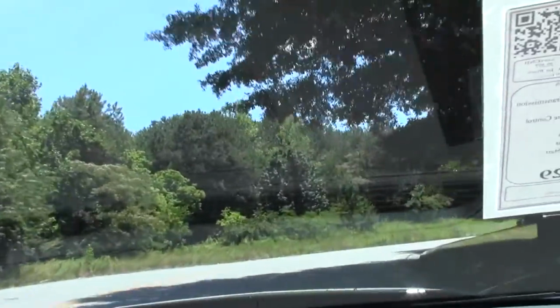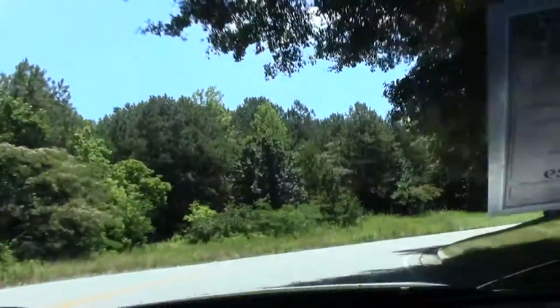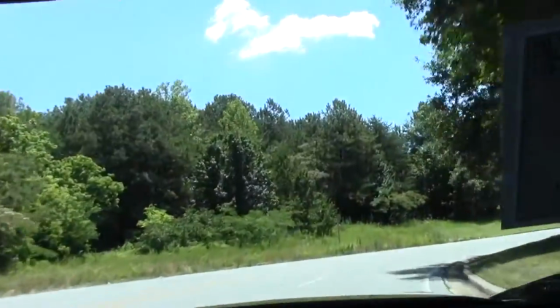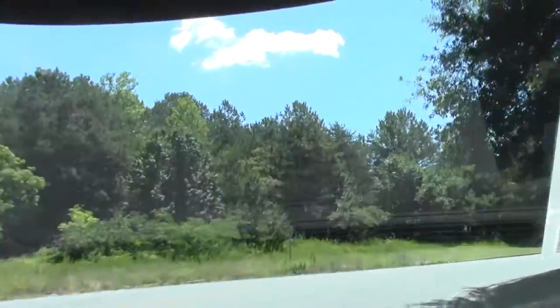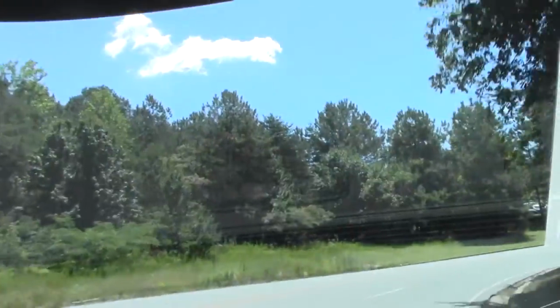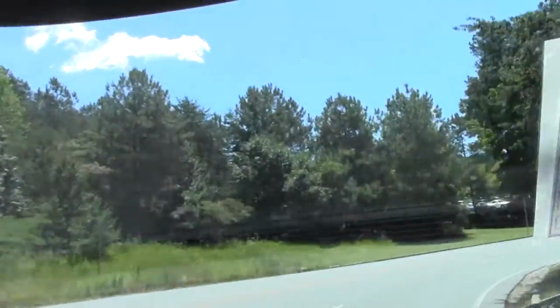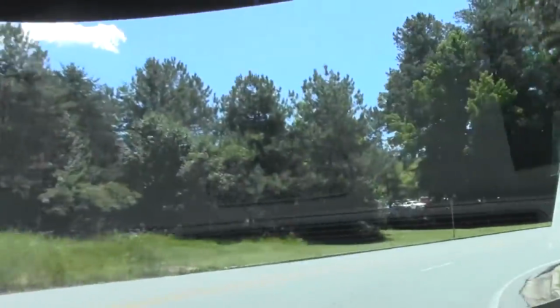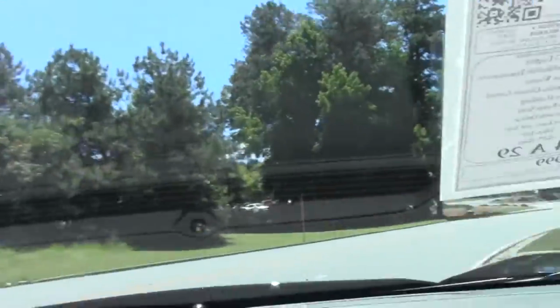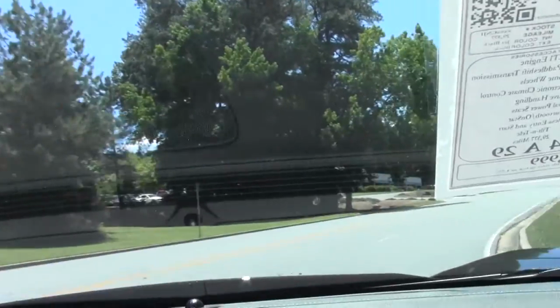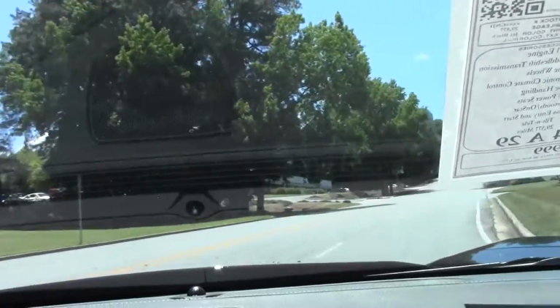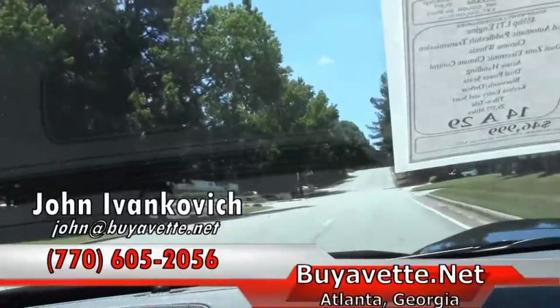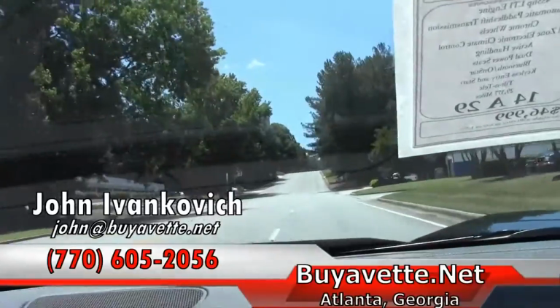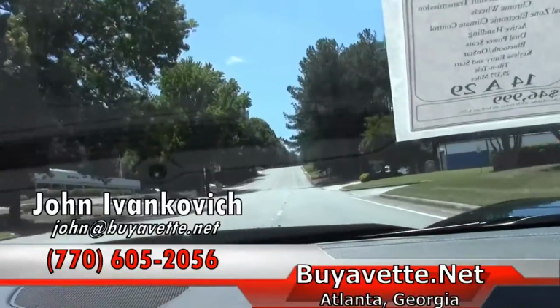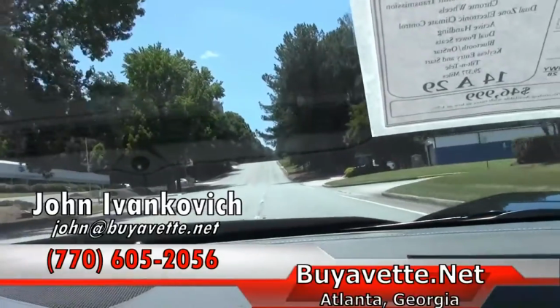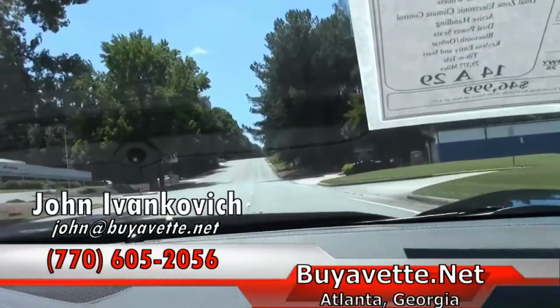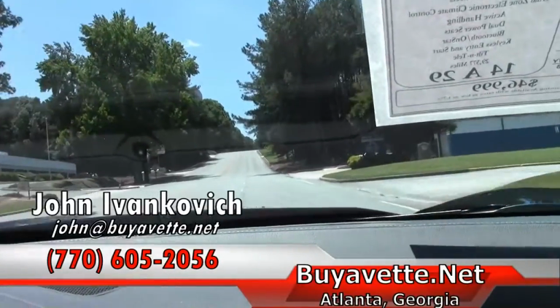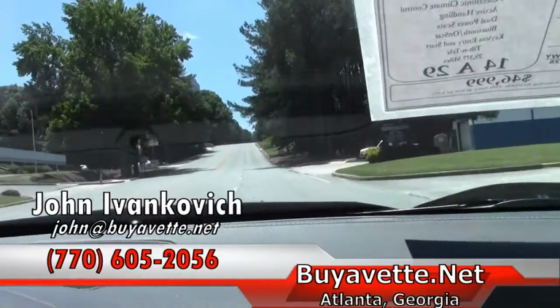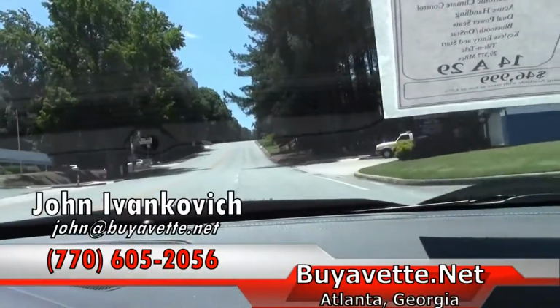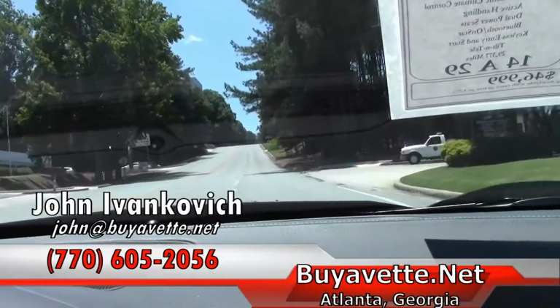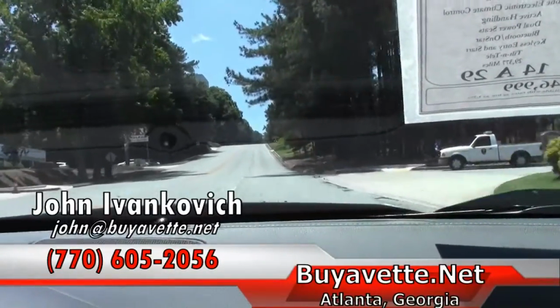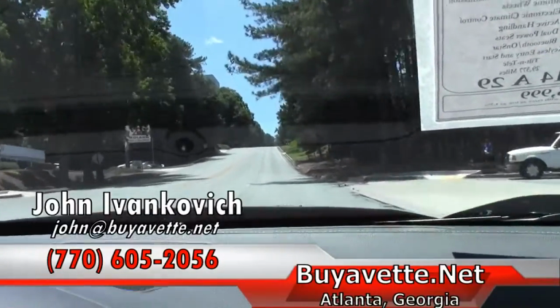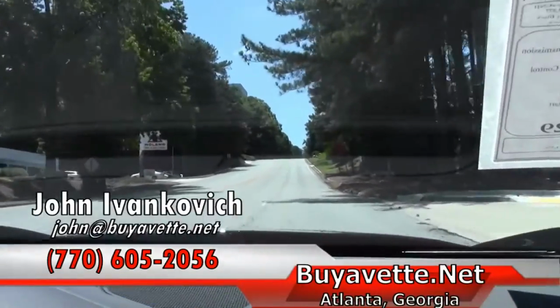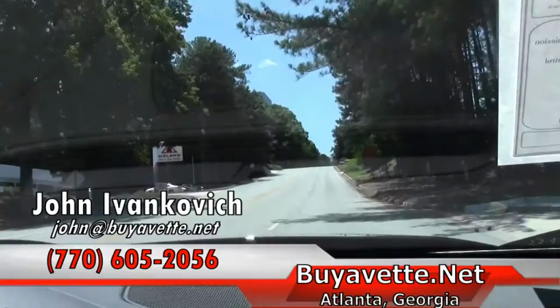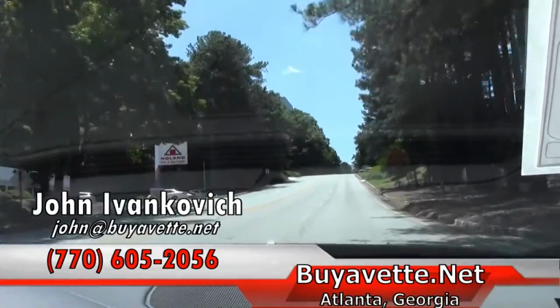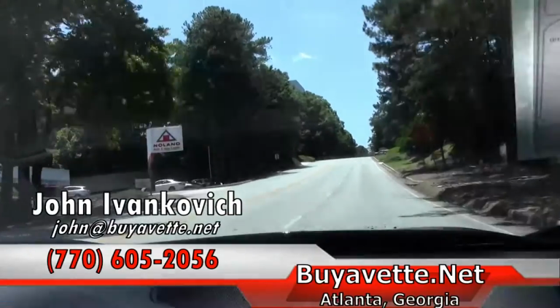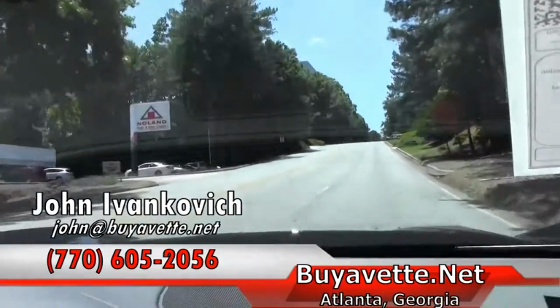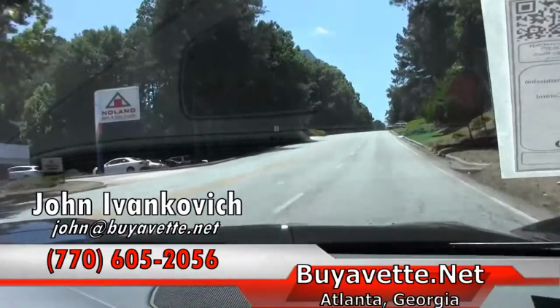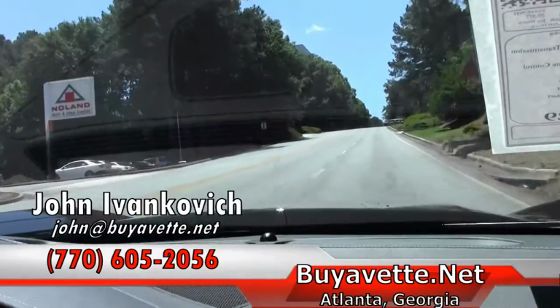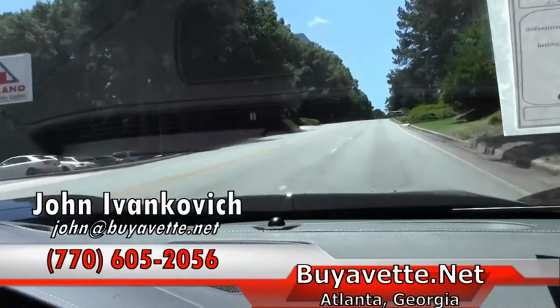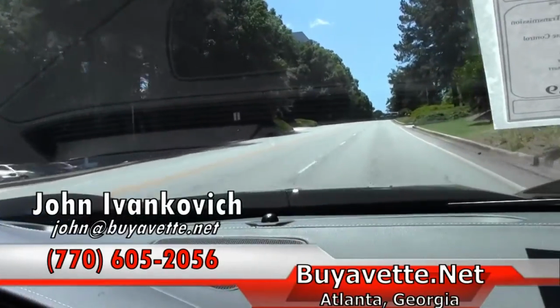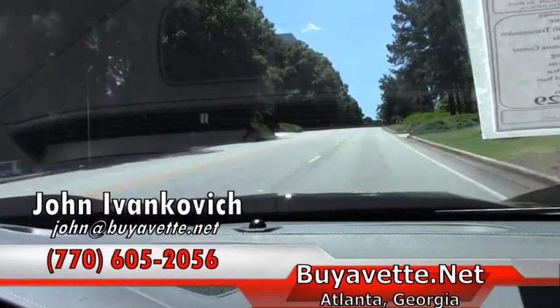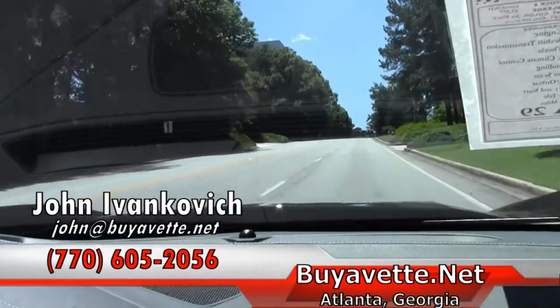We make our way to the hill for you guys to hear a little music. 770-605-2056 or email john at viavet.net. We'll look forward to seeing y'all out on the road.